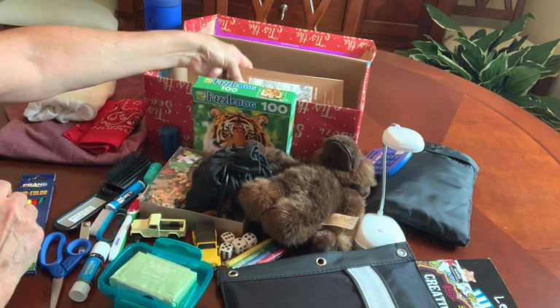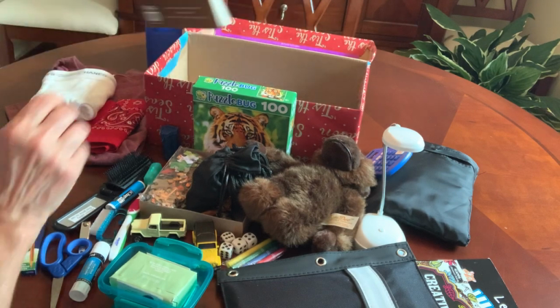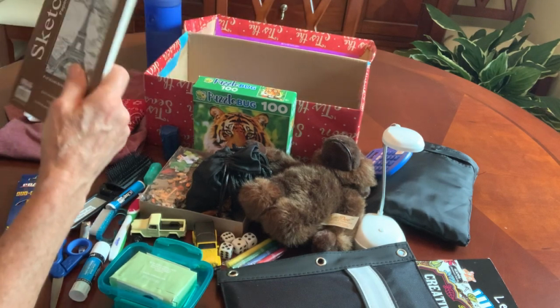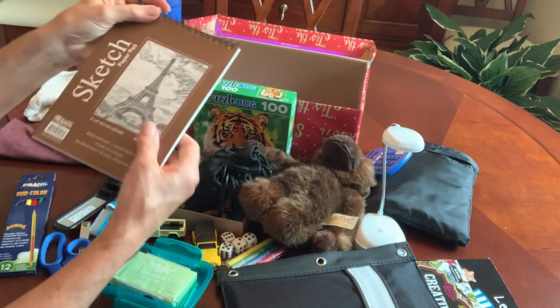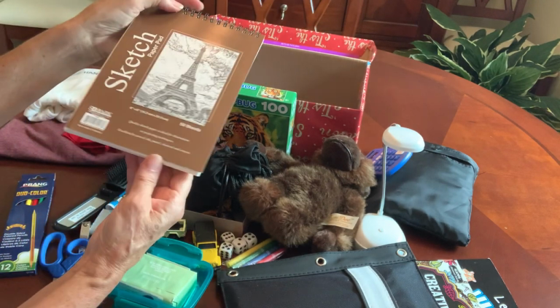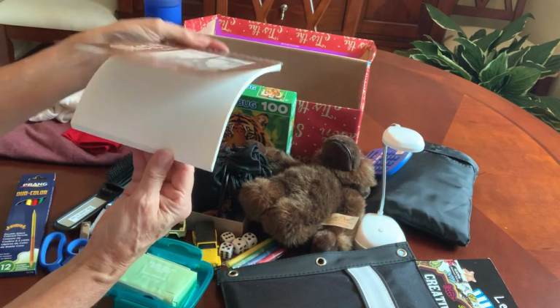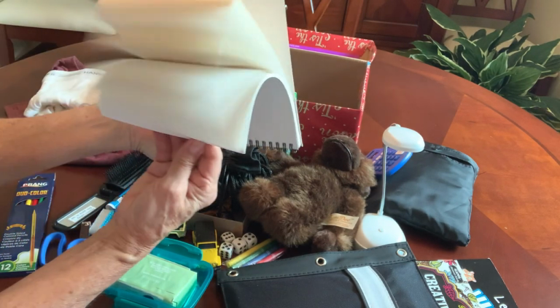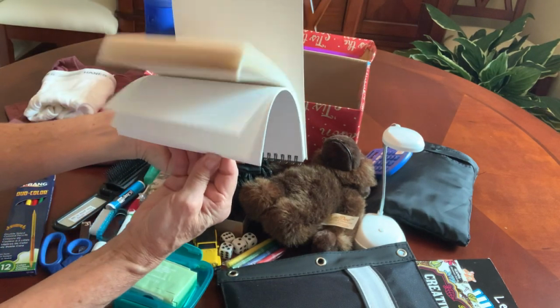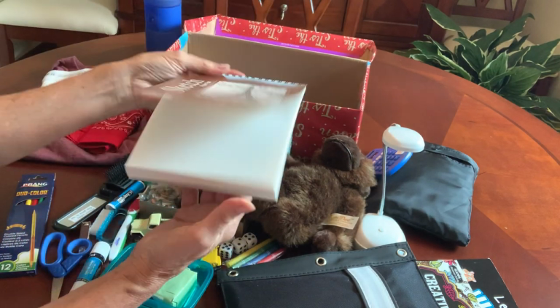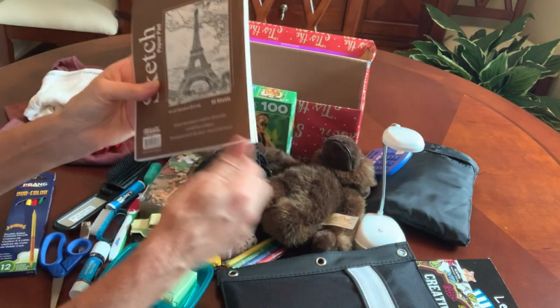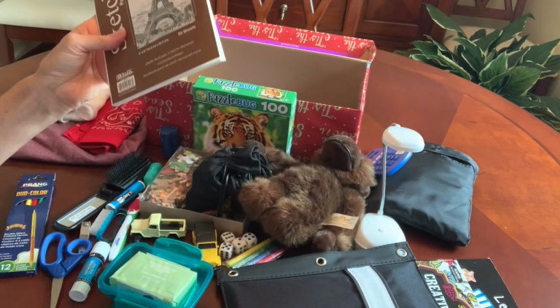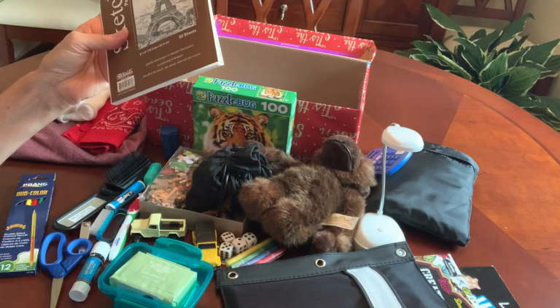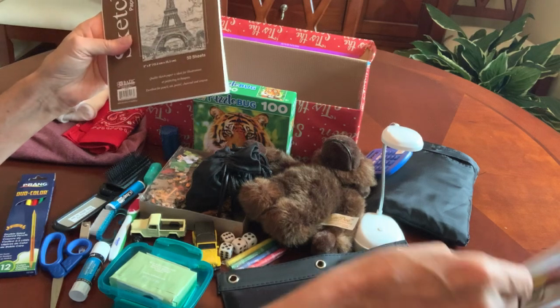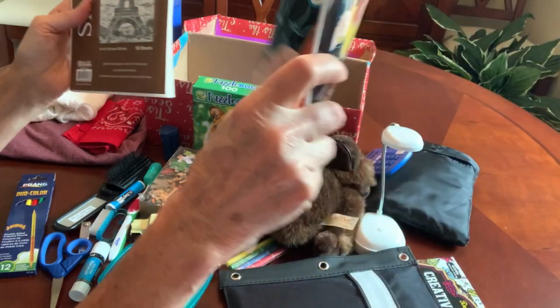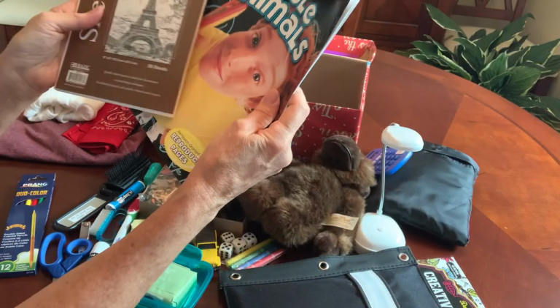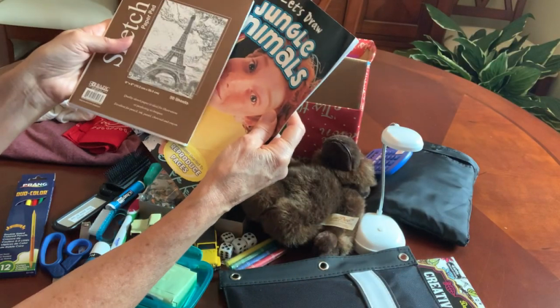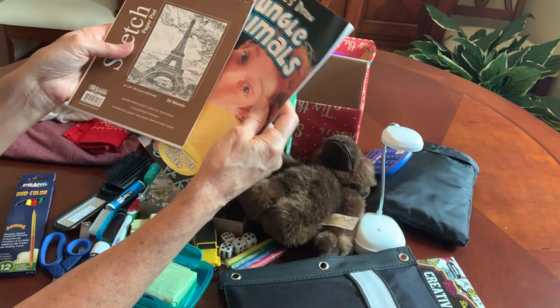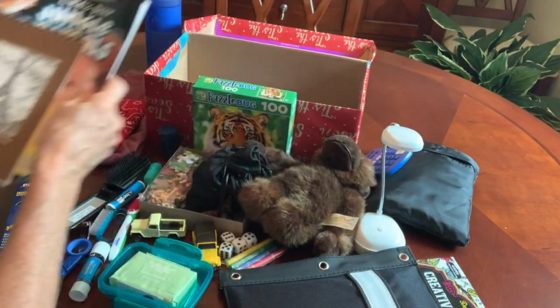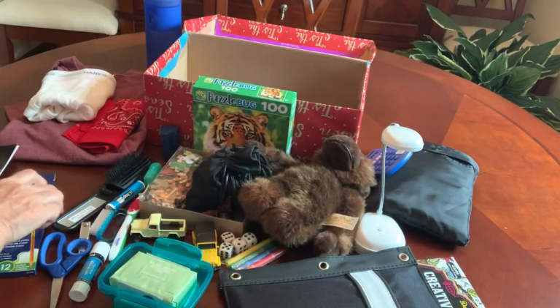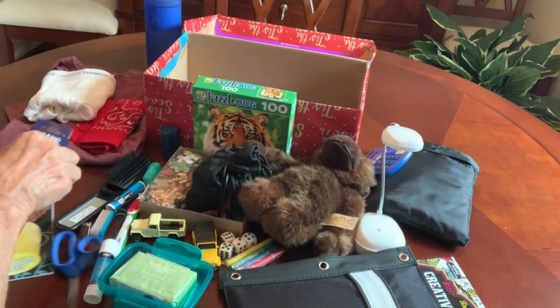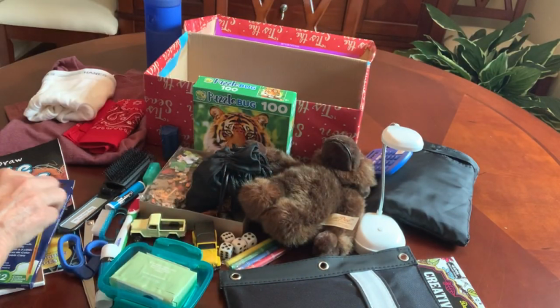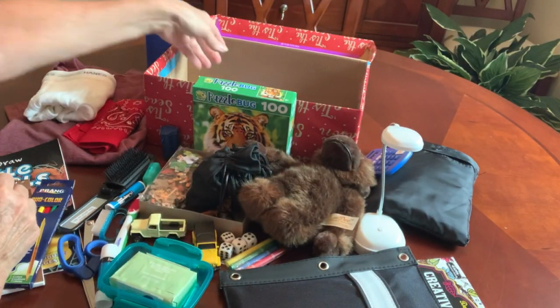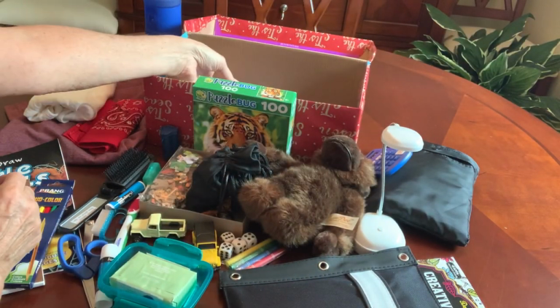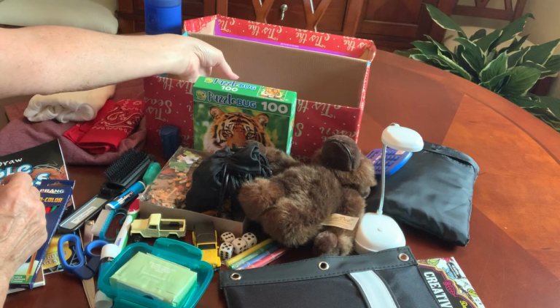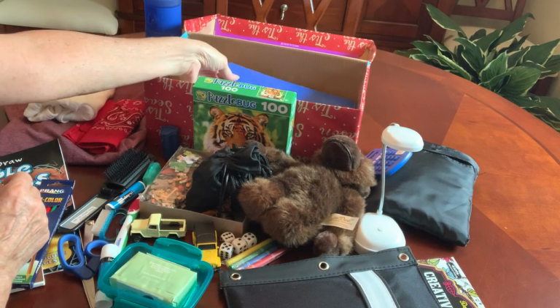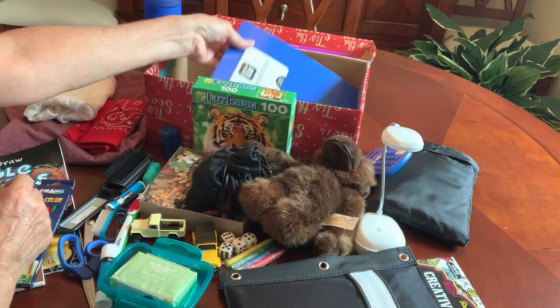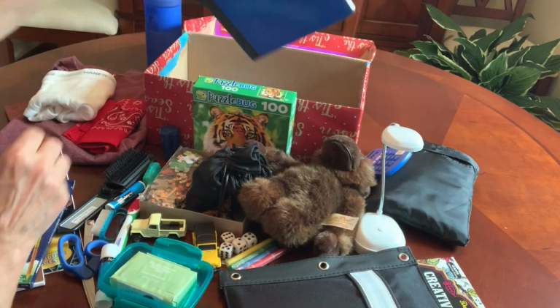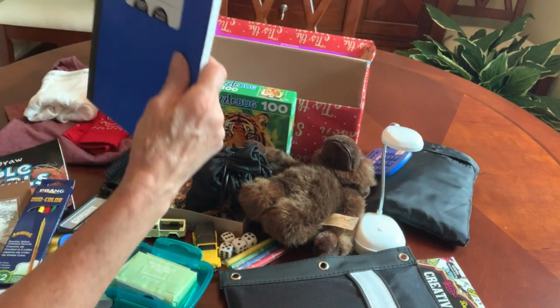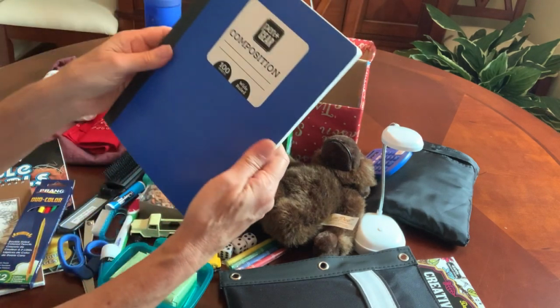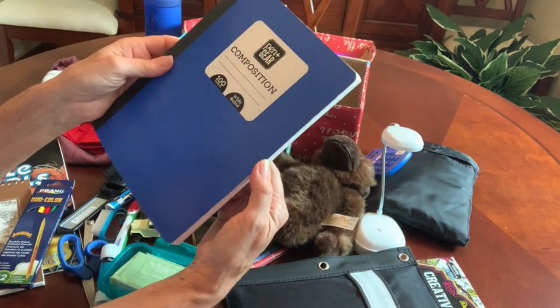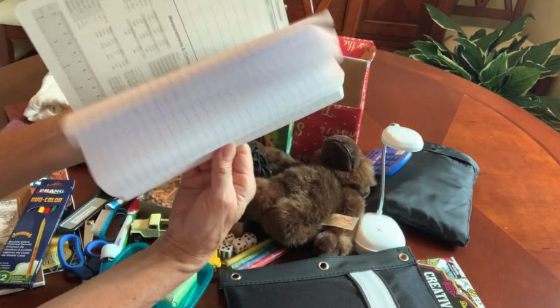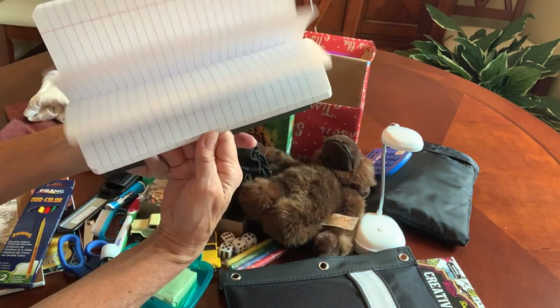I included a sketch pad of plain paper, so he'll have somewhere to sketch his jungle animals. He's got a composition notebook — a hundred sheets.